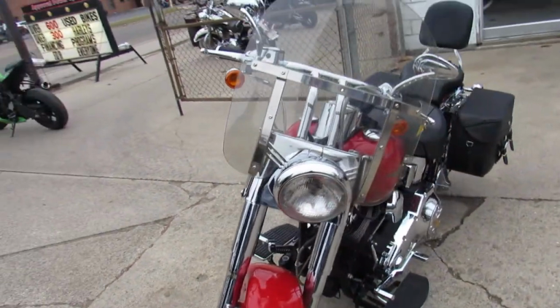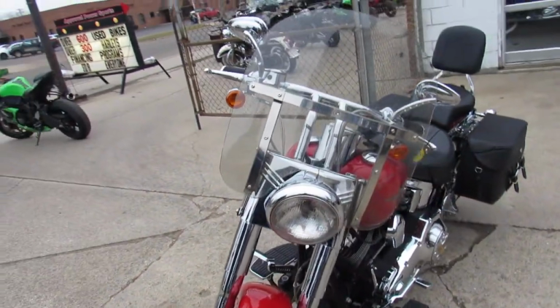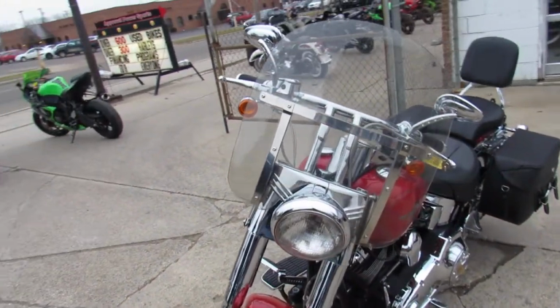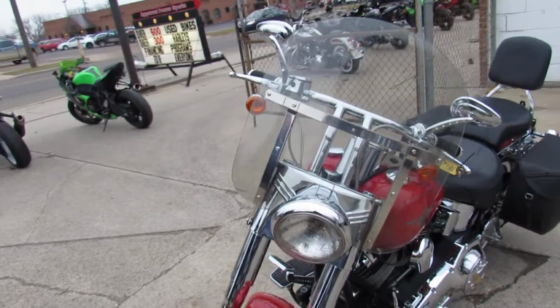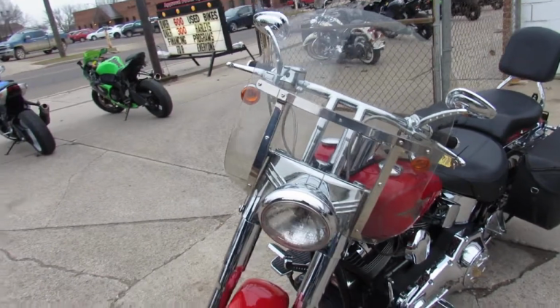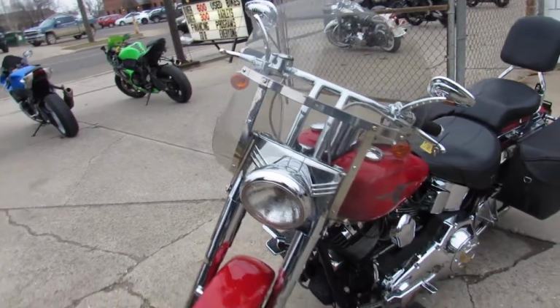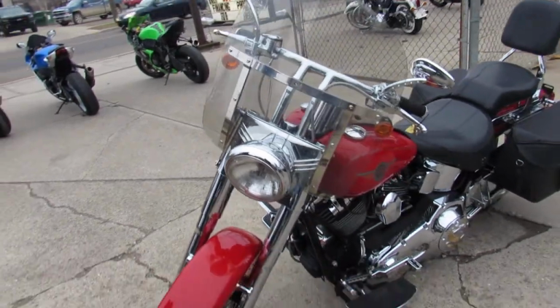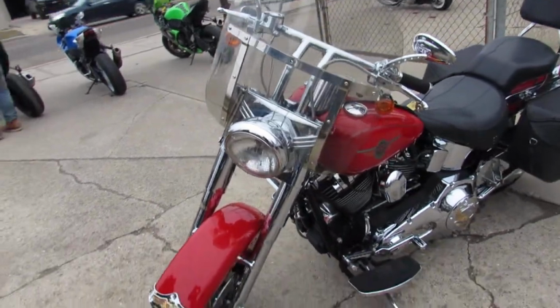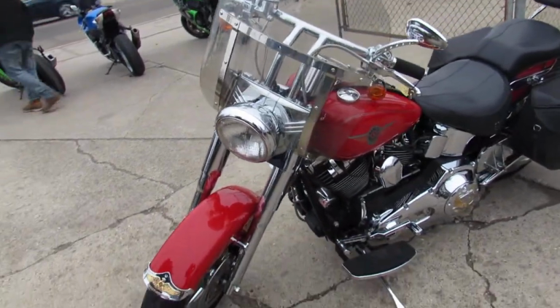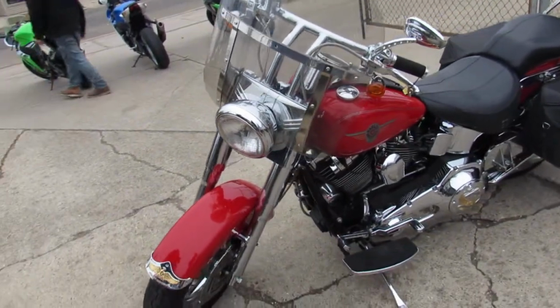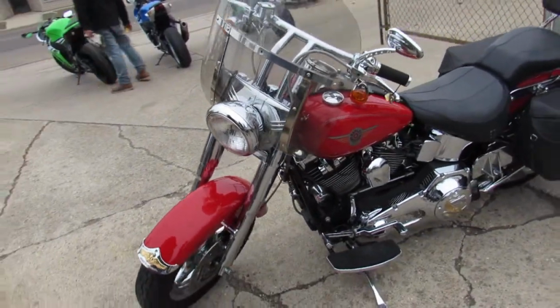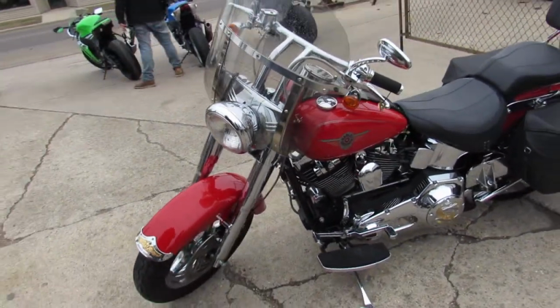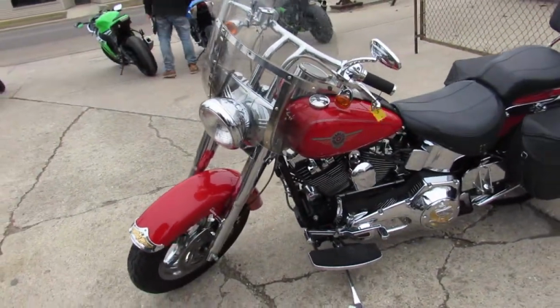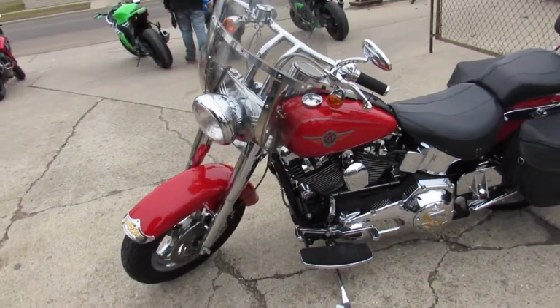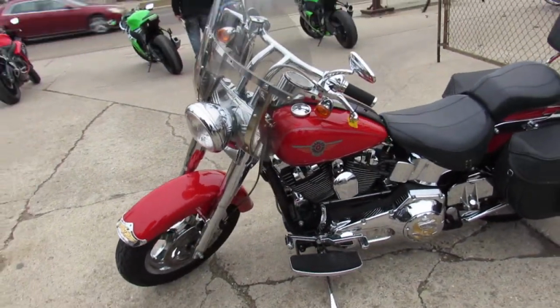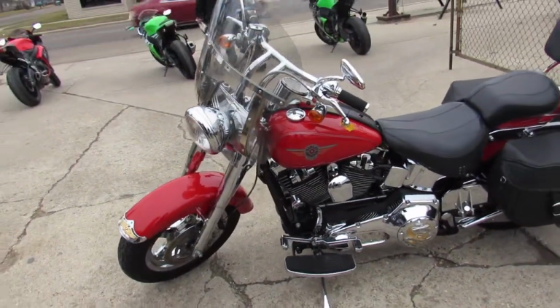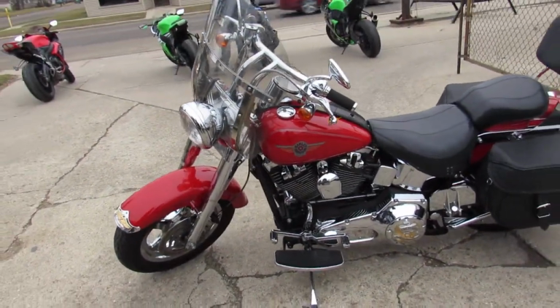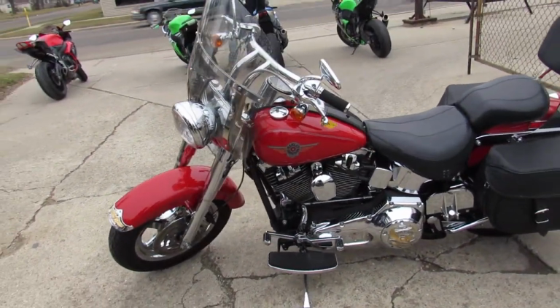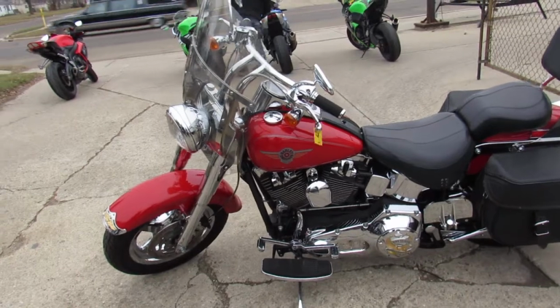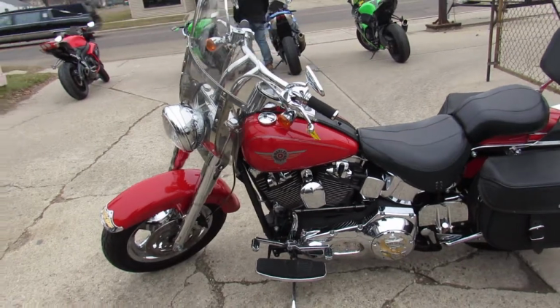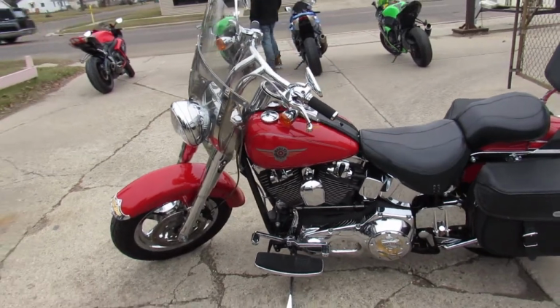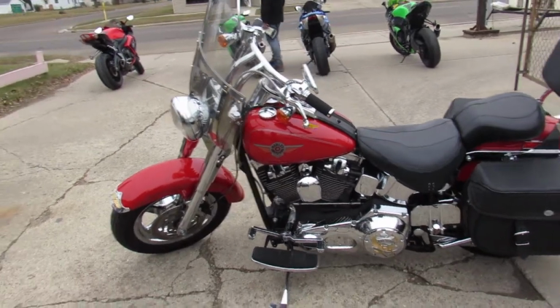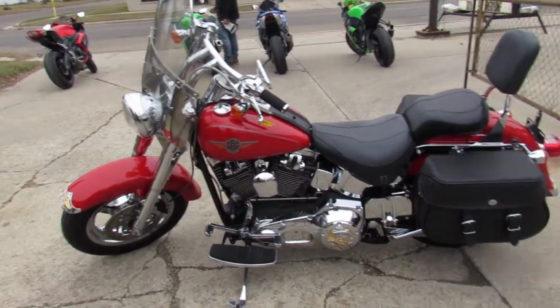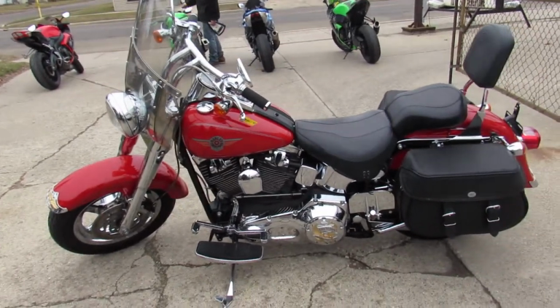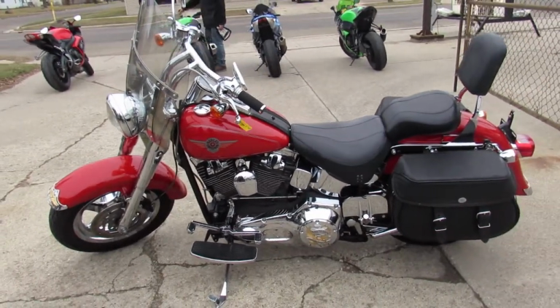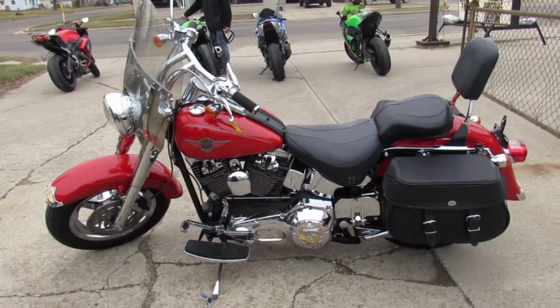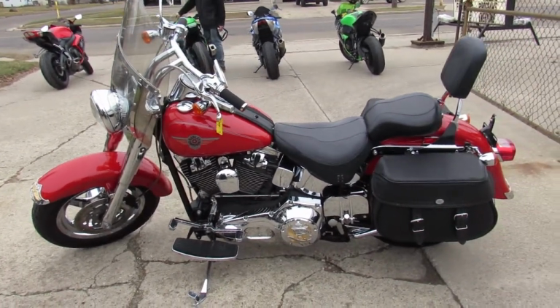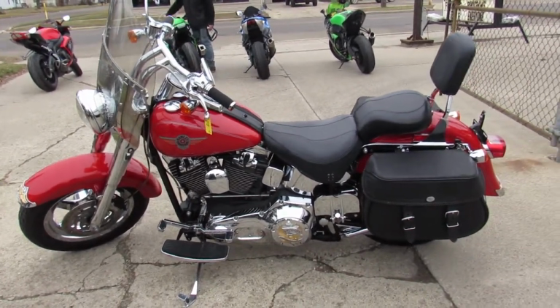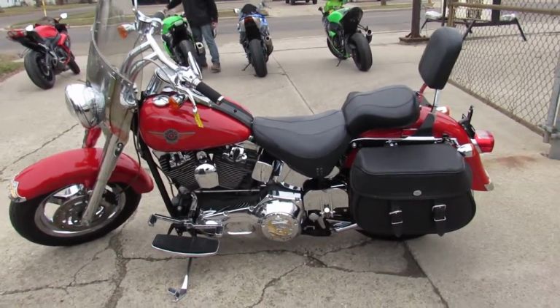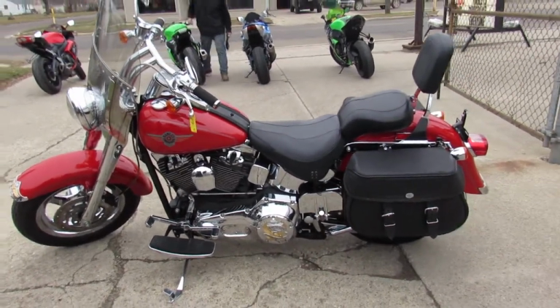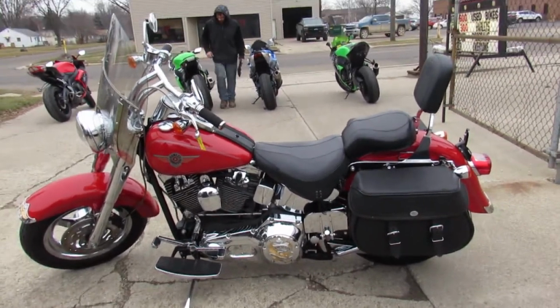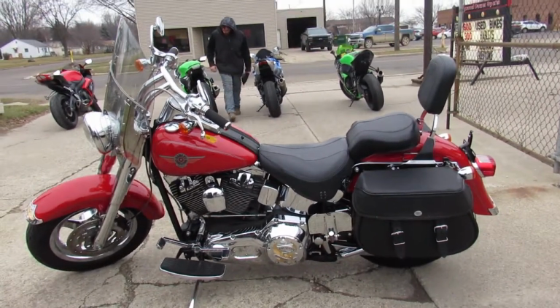Keep that backrest and more — this is one sharp Fatboy. Only $79.99. That's a 2002 Harley Fatboy, under 25,000 miles, $79.99.